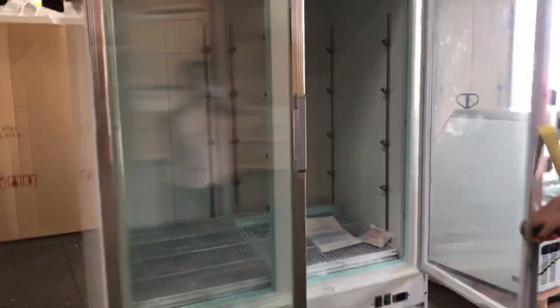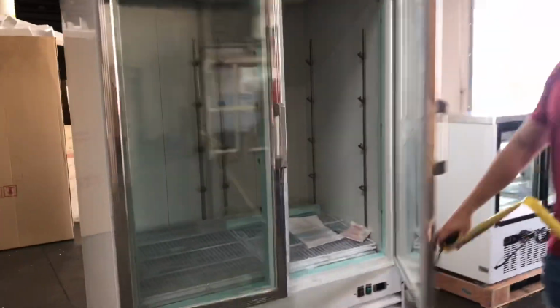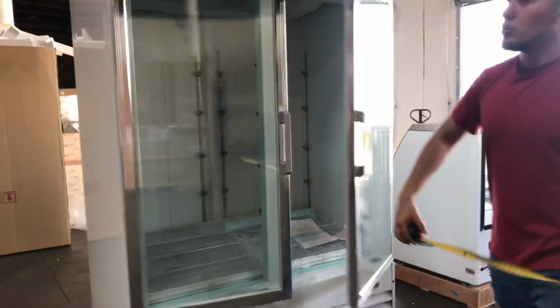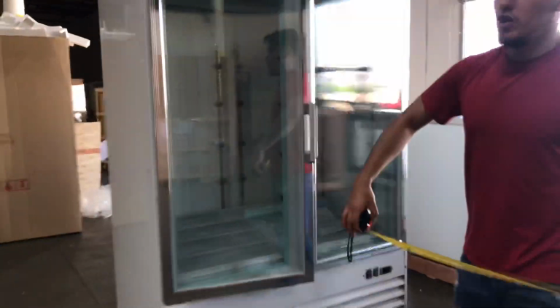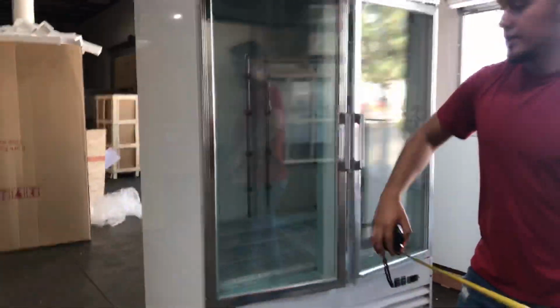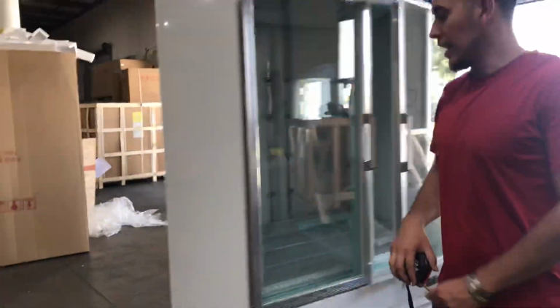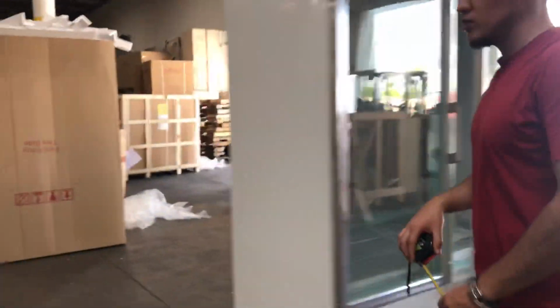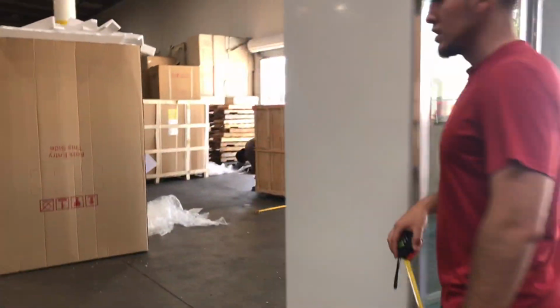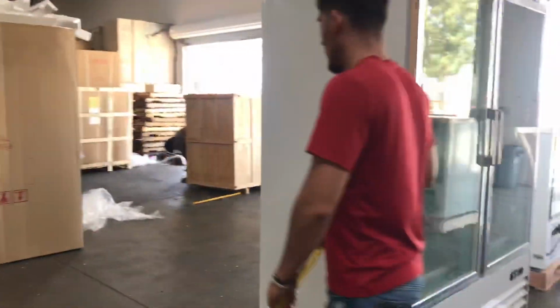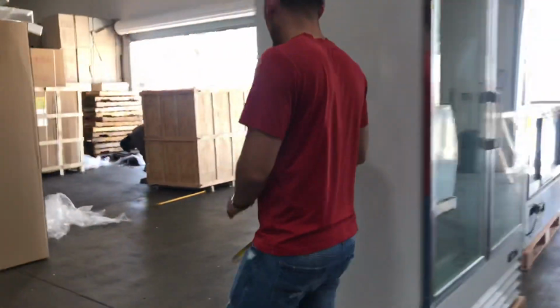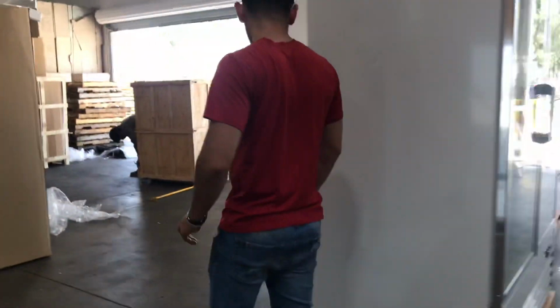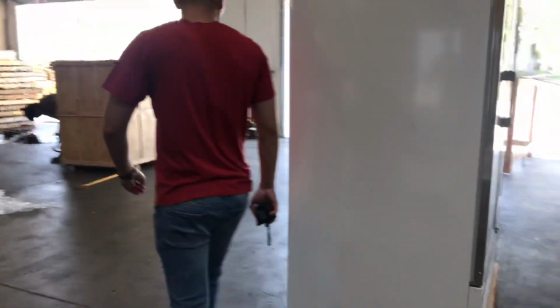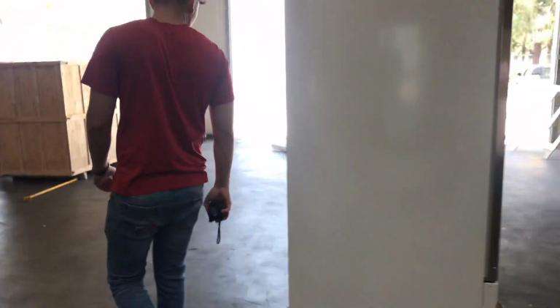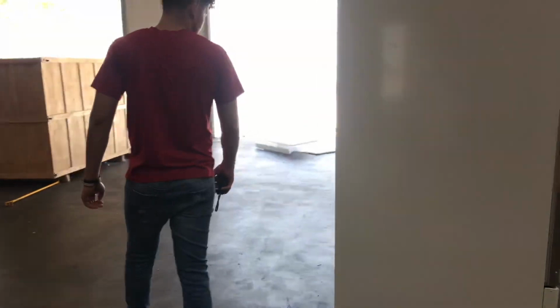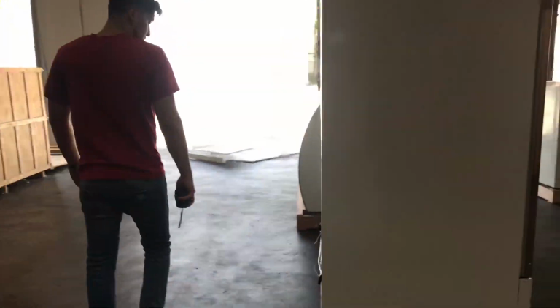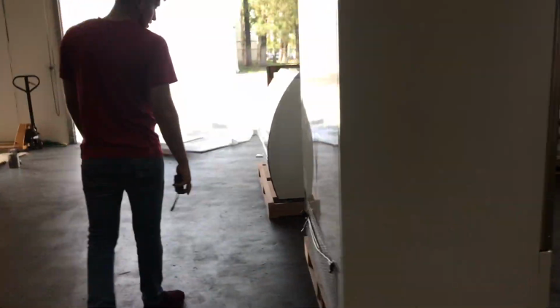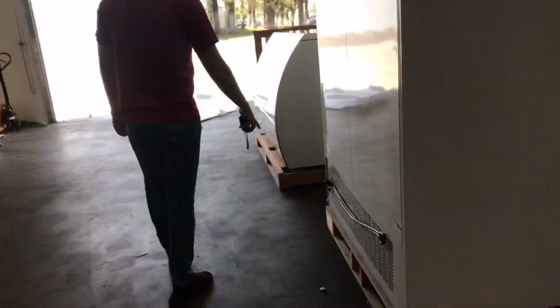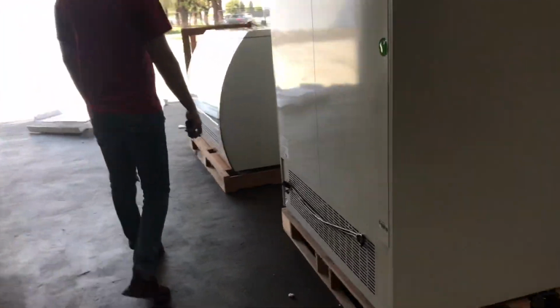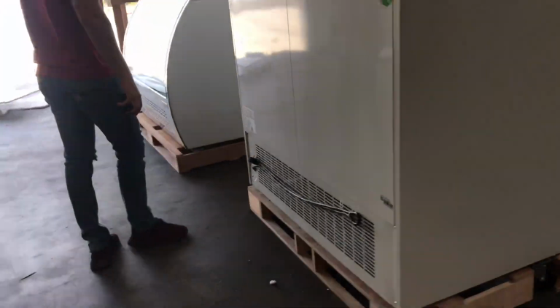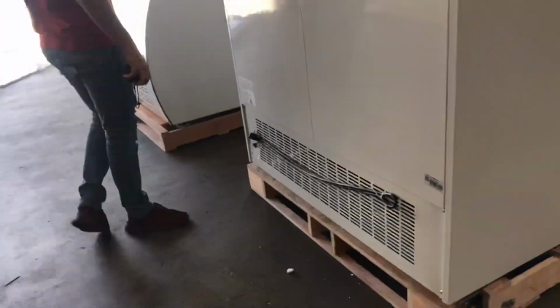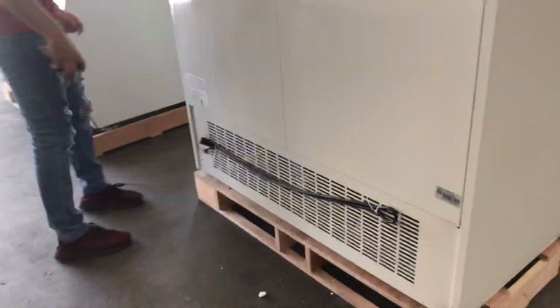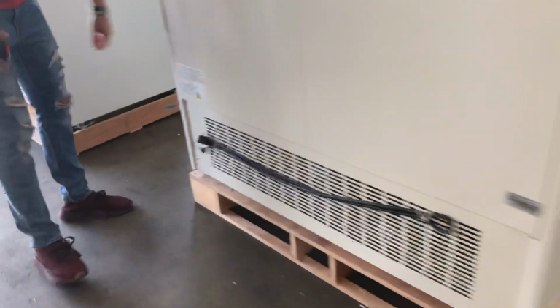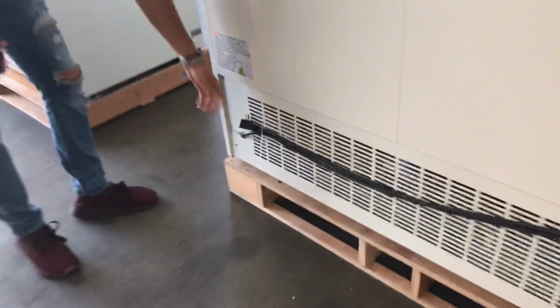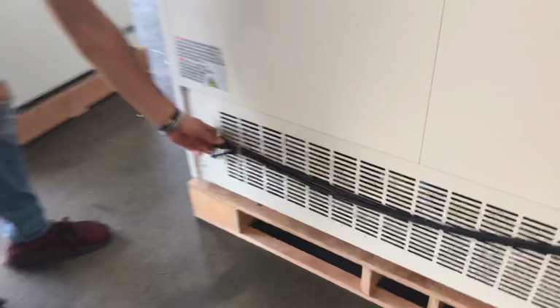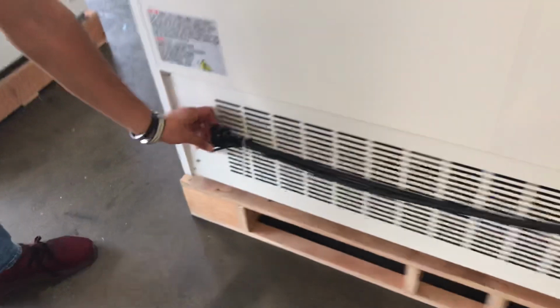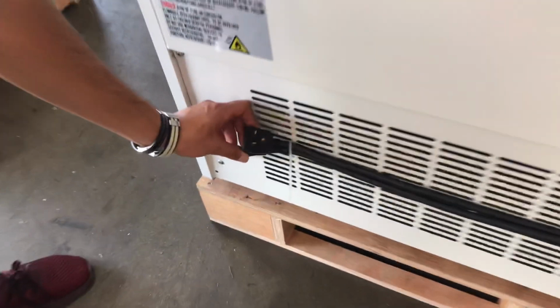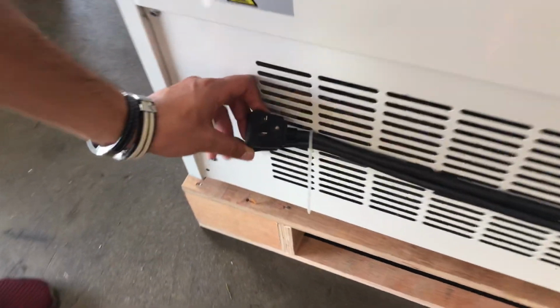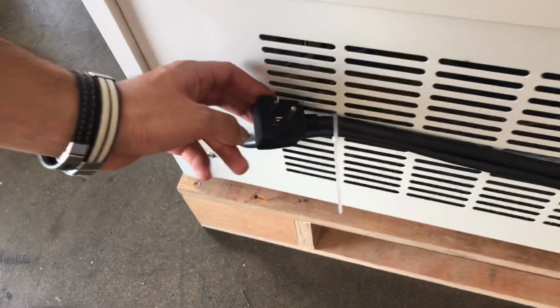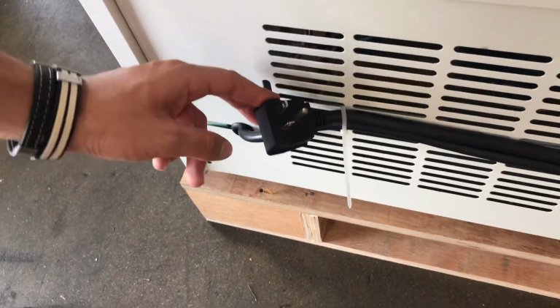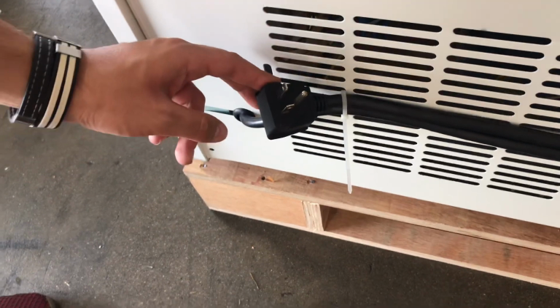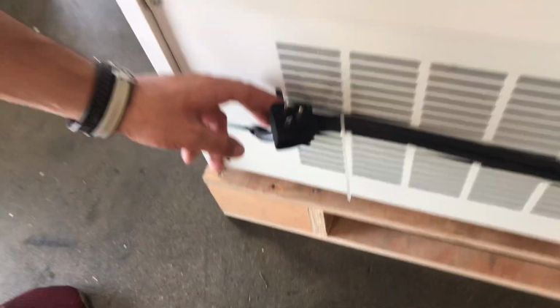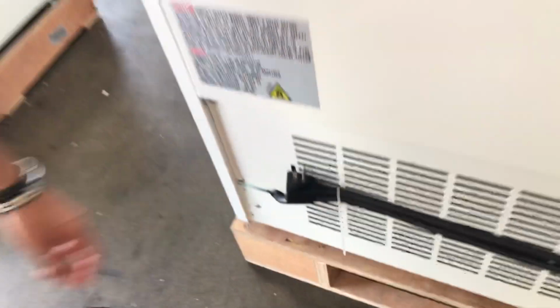If you follow me over here to the back, I'll go ahead and show you the plug for this unit. It is going to be a 110-volt unit. This is your plug right here, located on the back of this freezer.